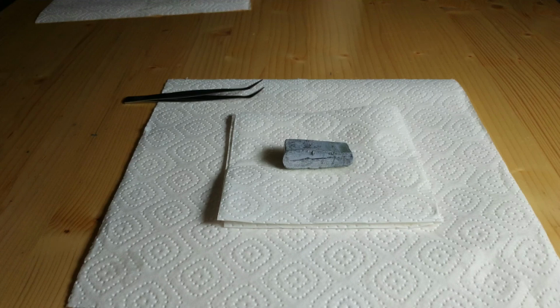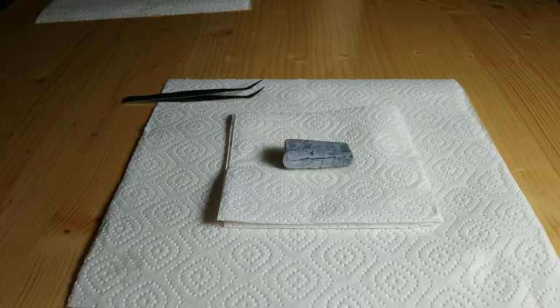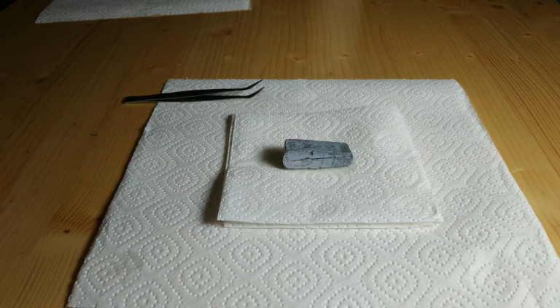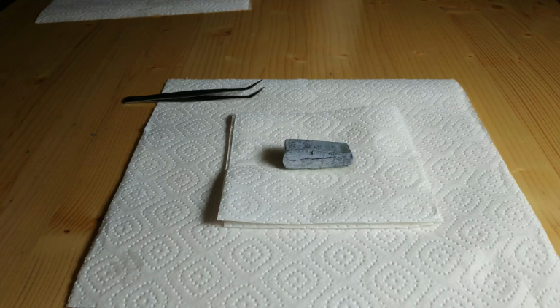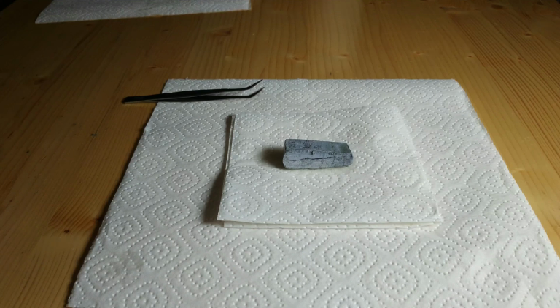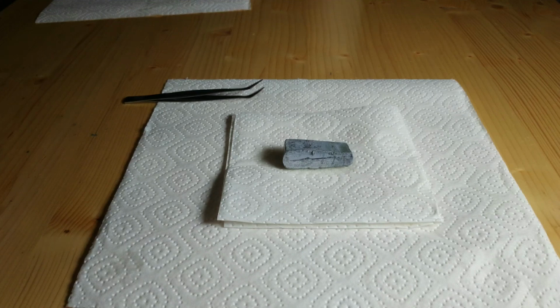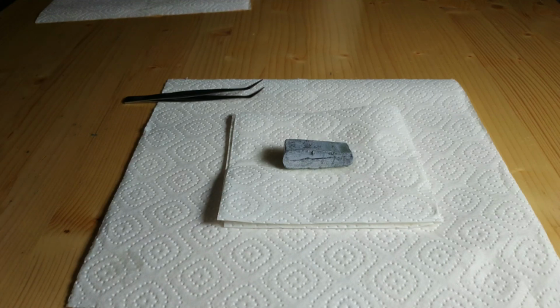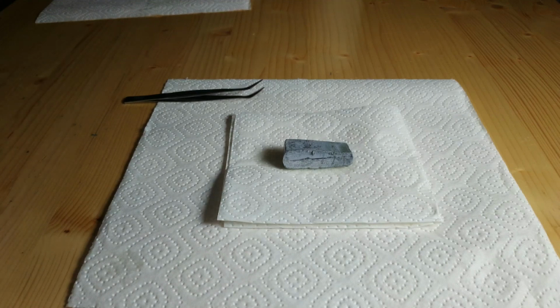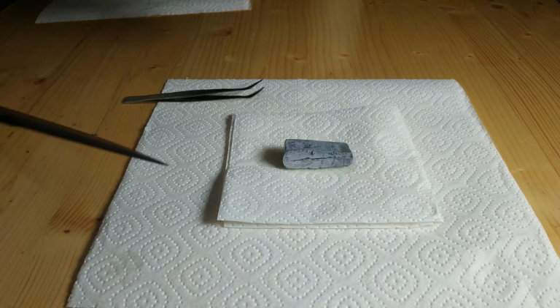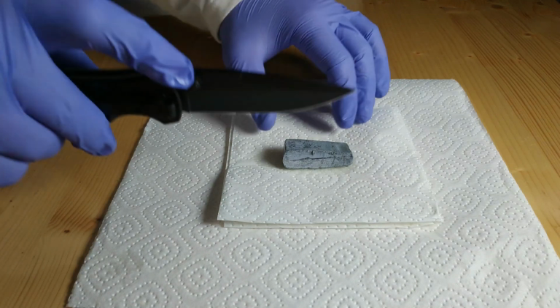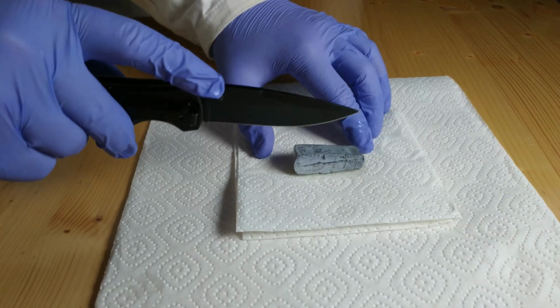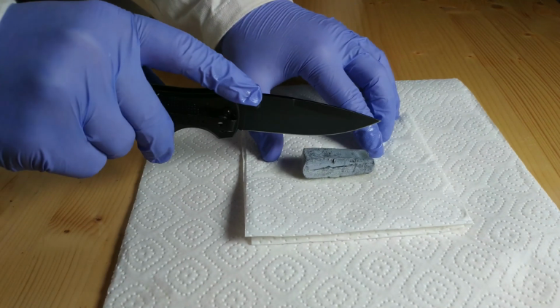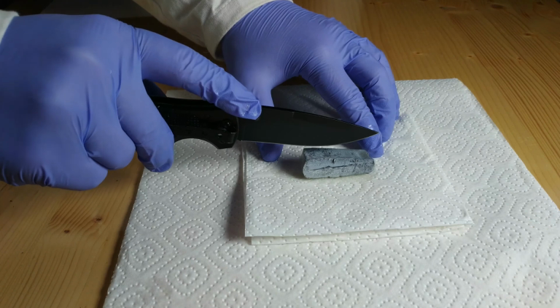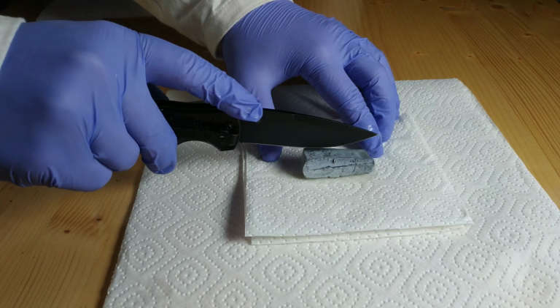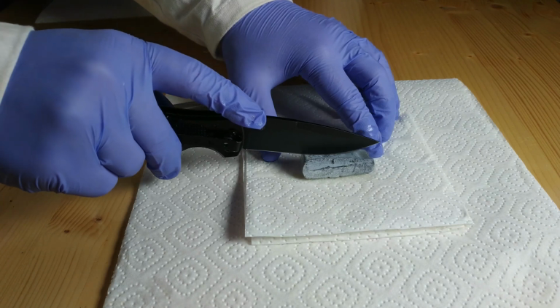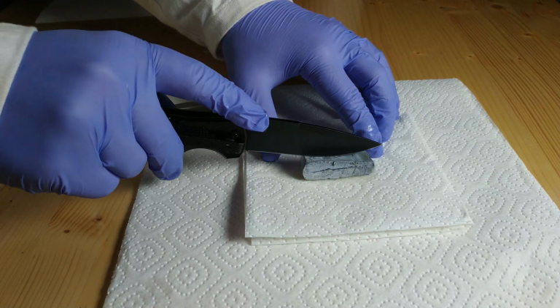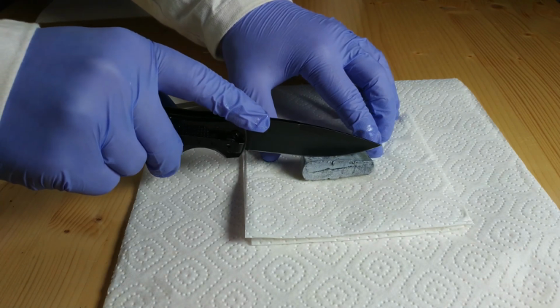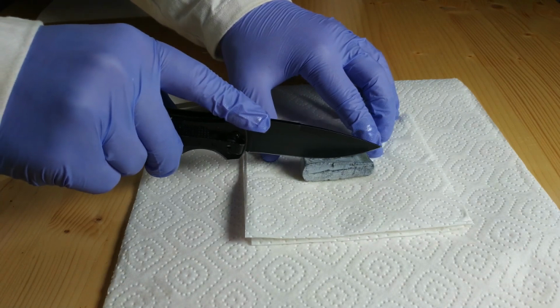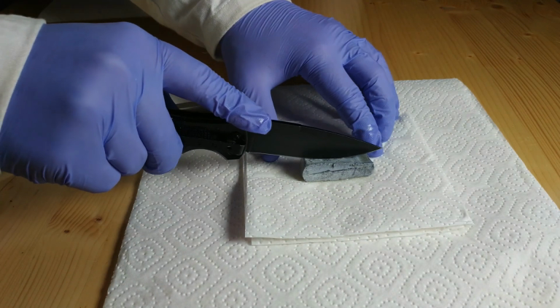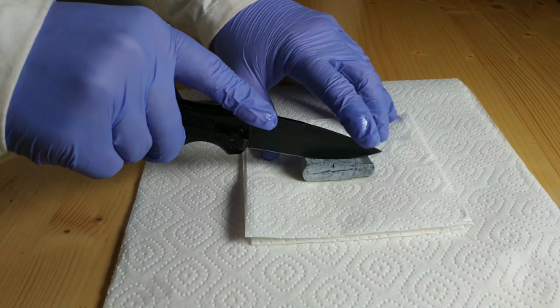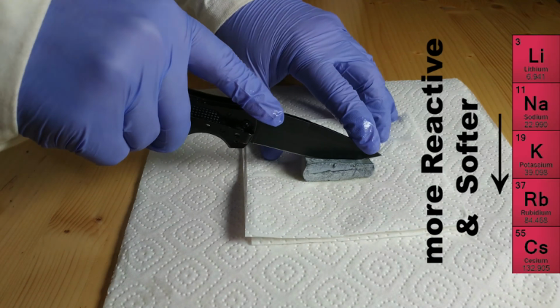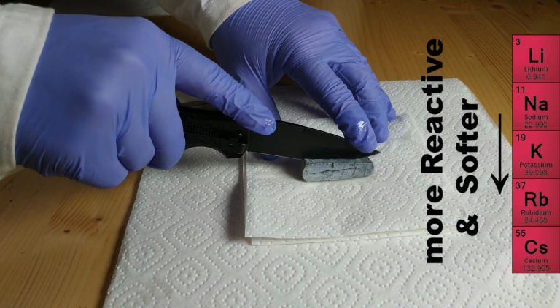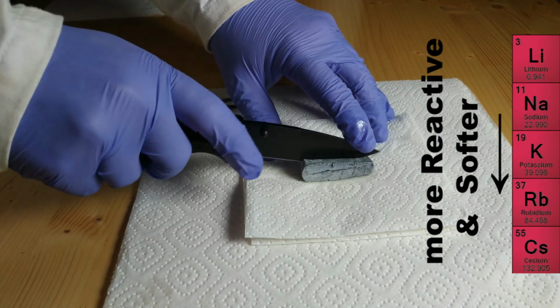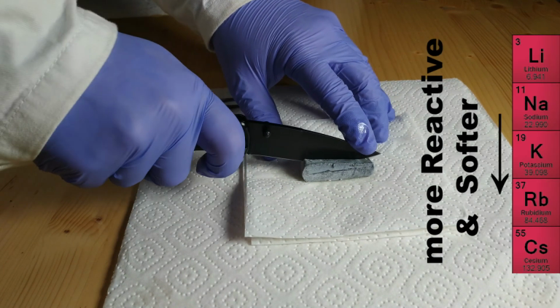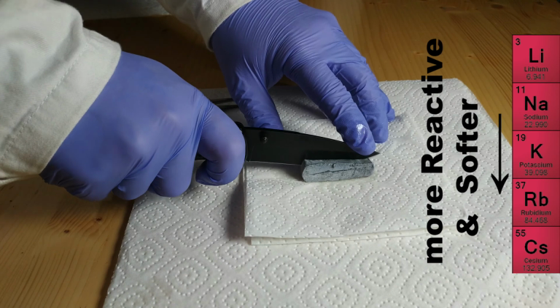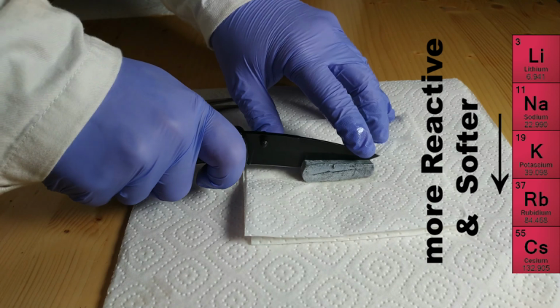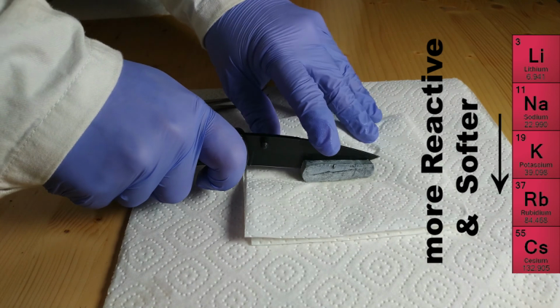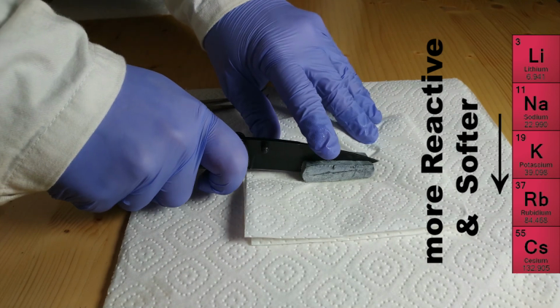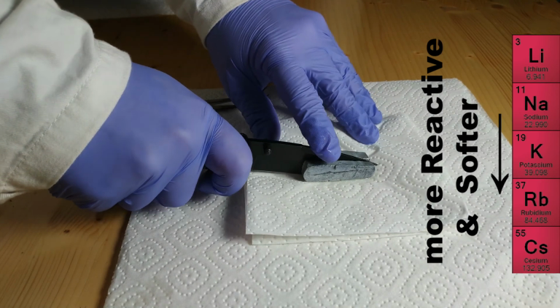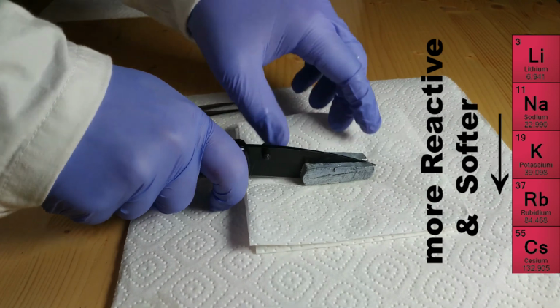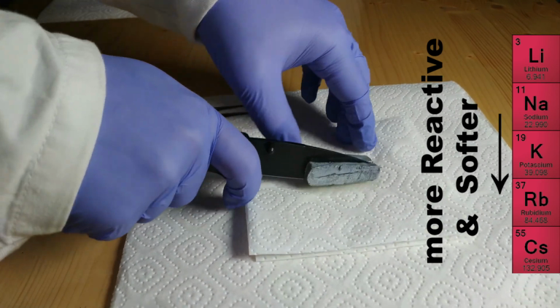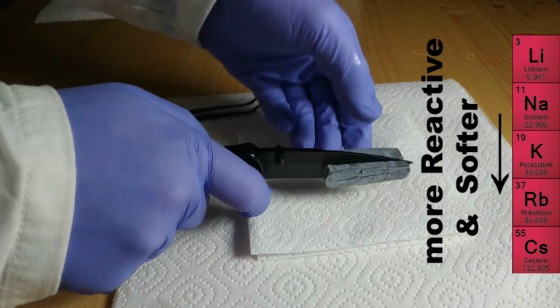Greetings! In this video I will cut potassium and present the fresh metallic surface. The further down you go on the periodic table, the more reactive and softer the alkali metals are.